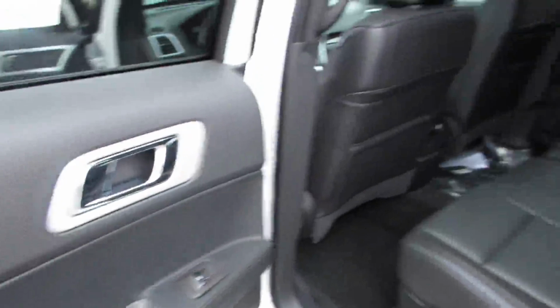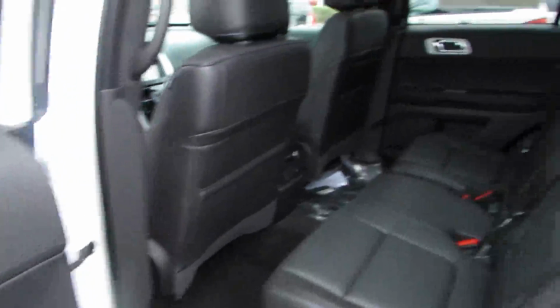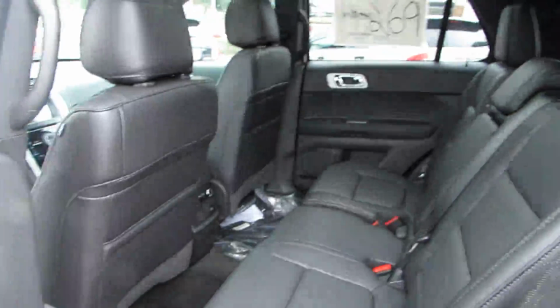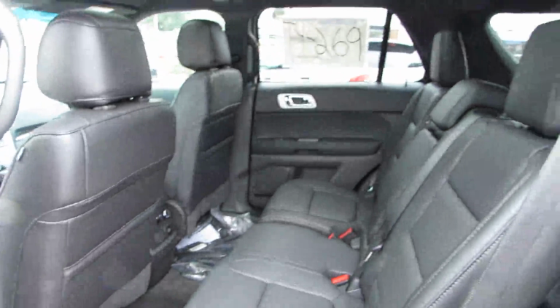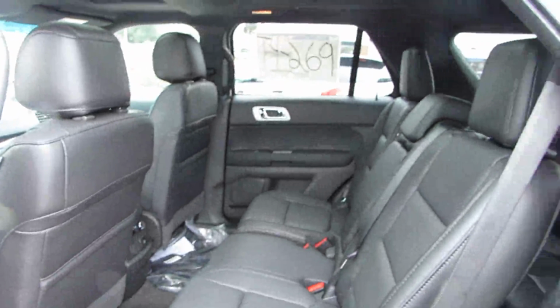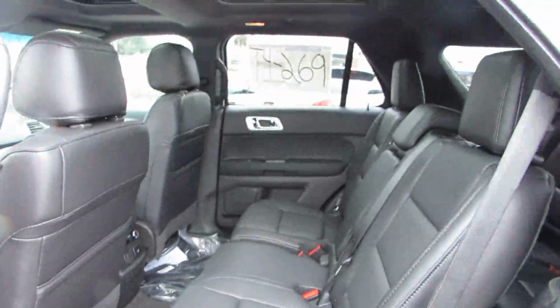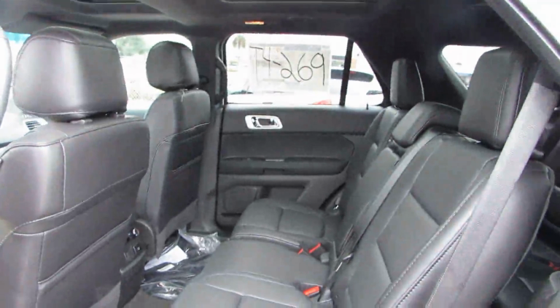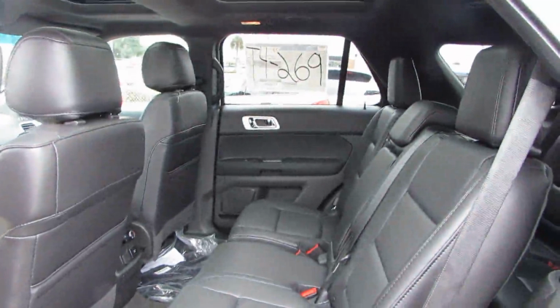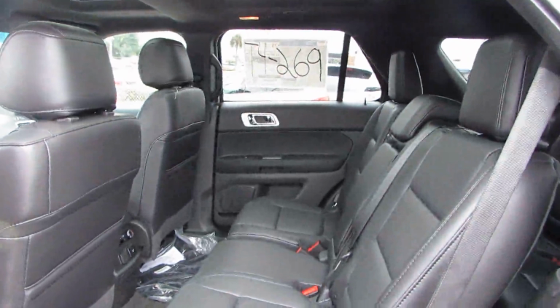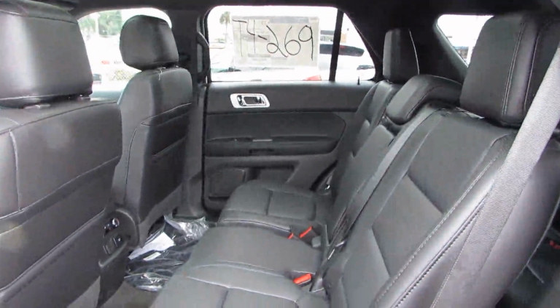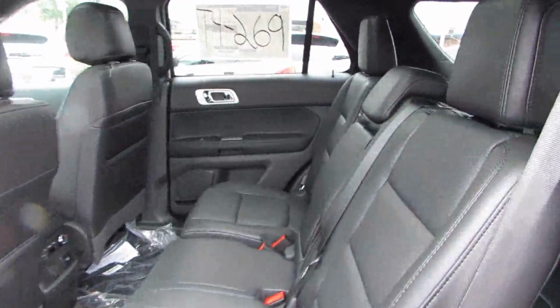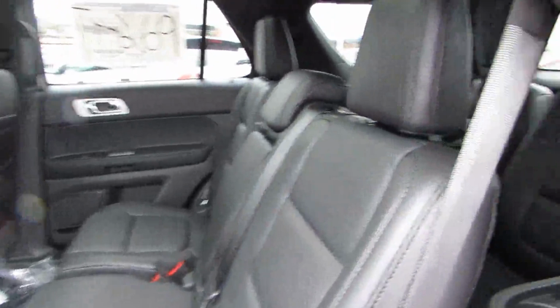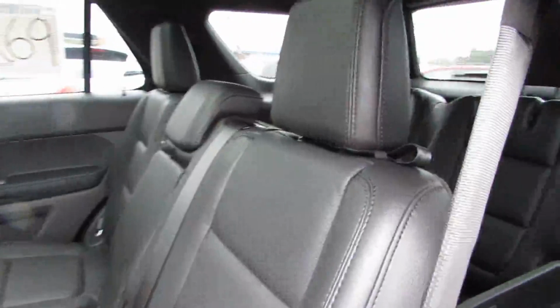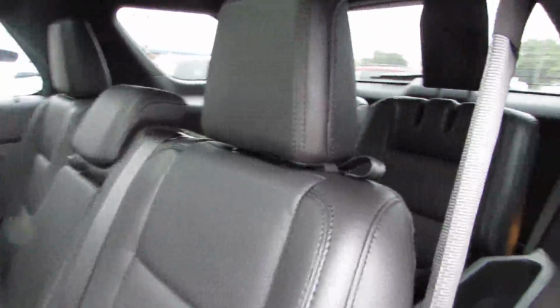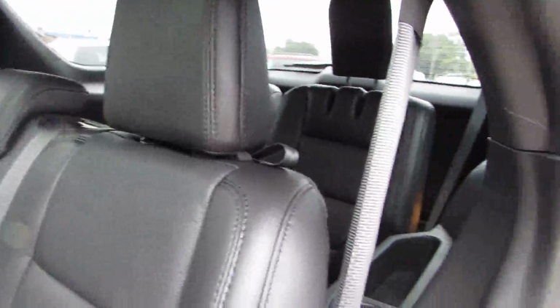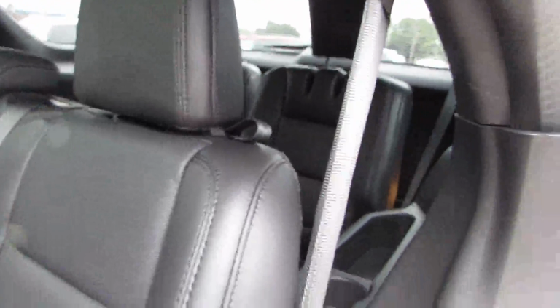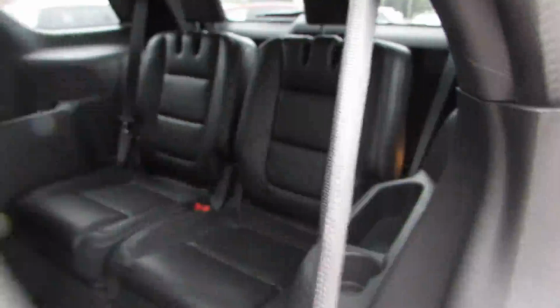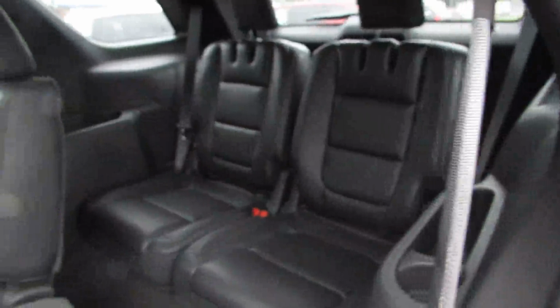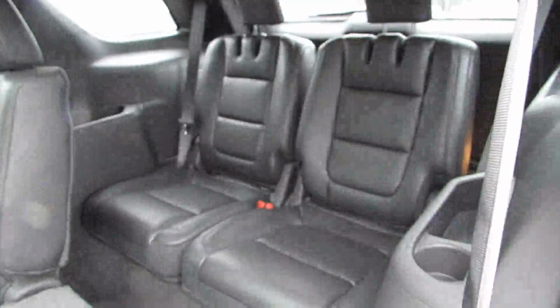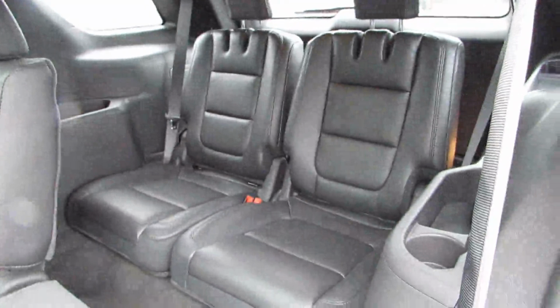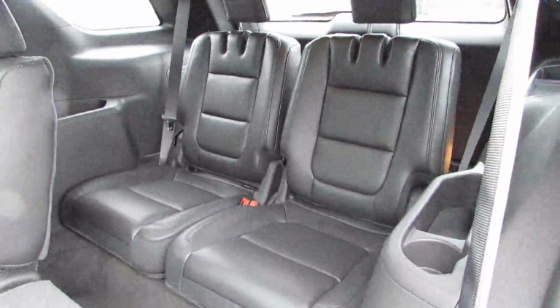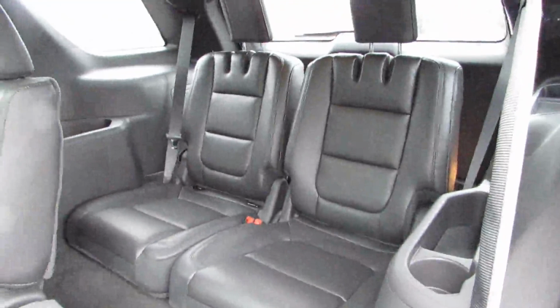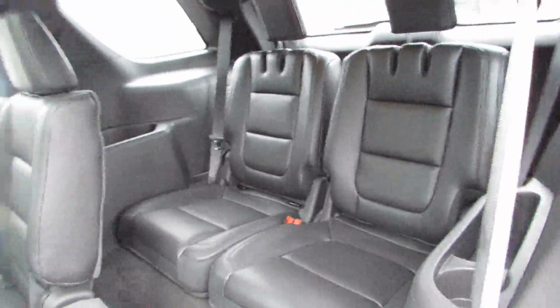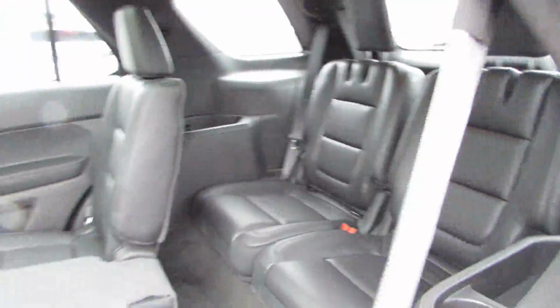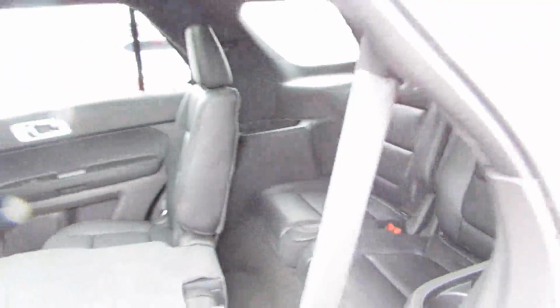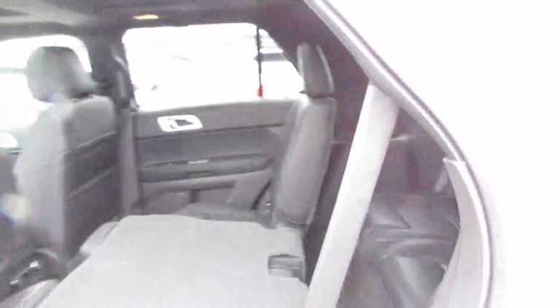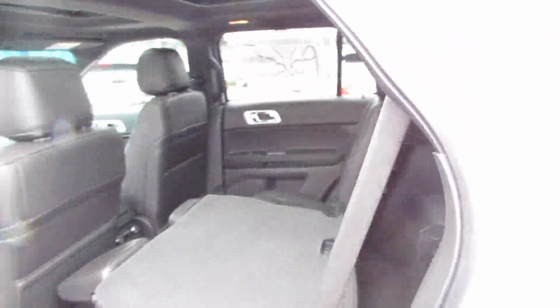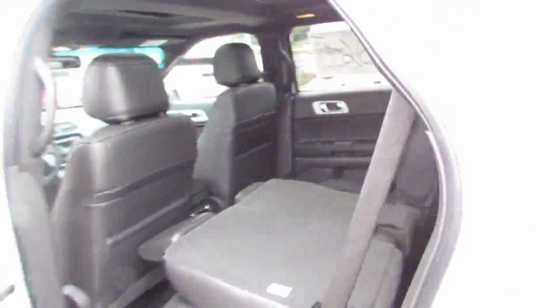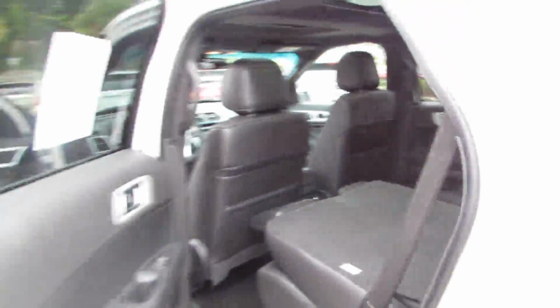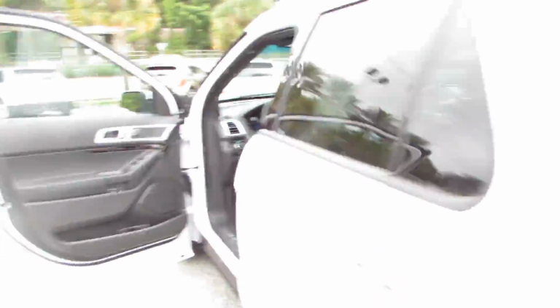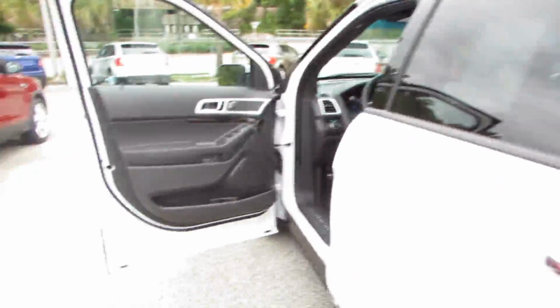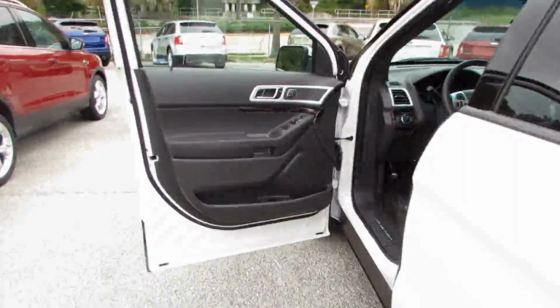Keyless start, floor mats, four wheel disc brakes, aluminum wheels, keyless entry, universal garage door opener, AM/FM stereo radio, climate control, and rear defrost.